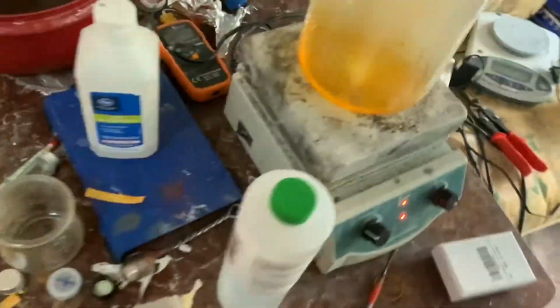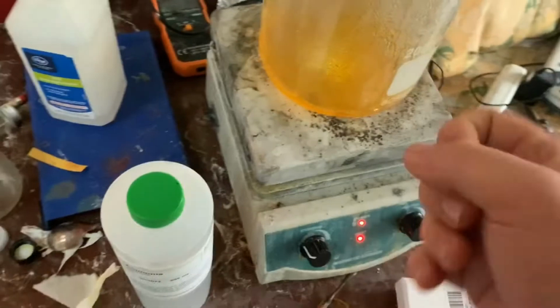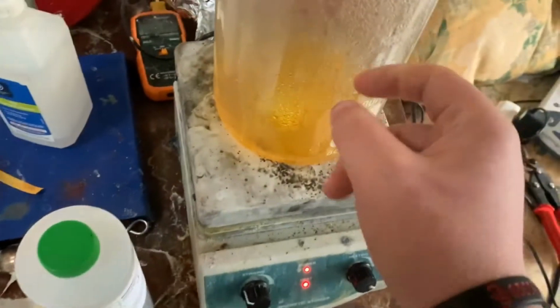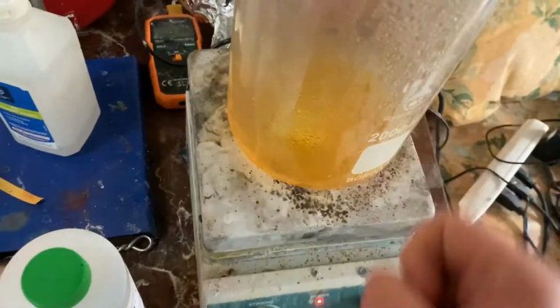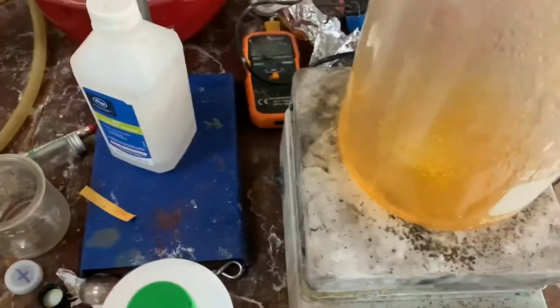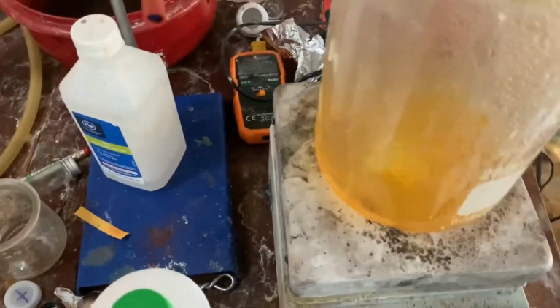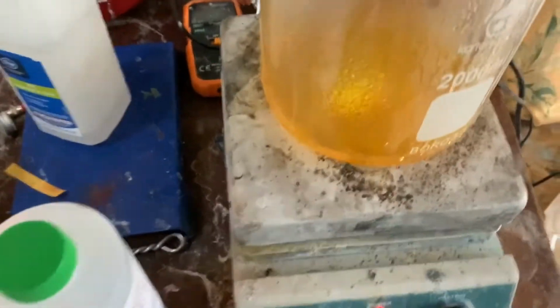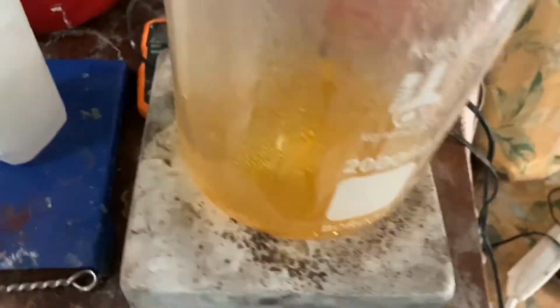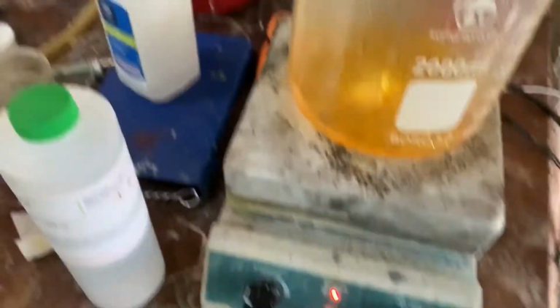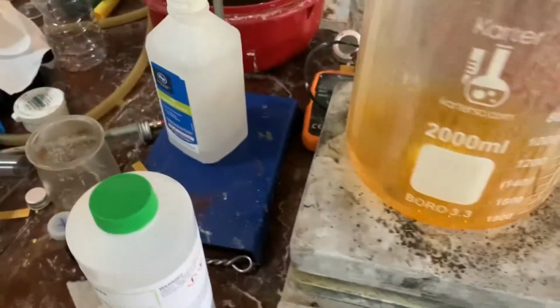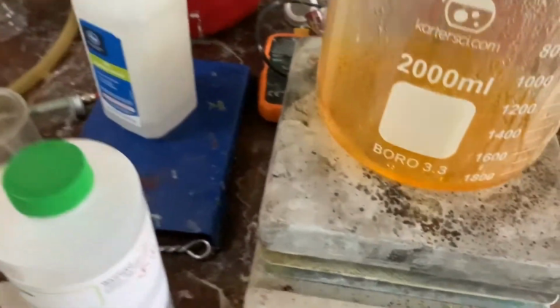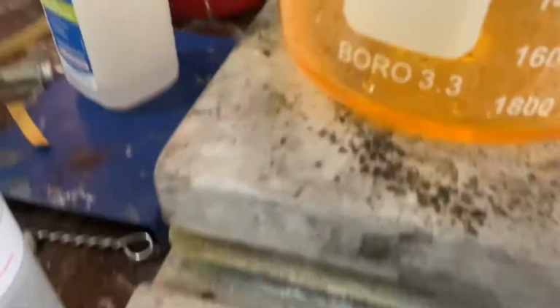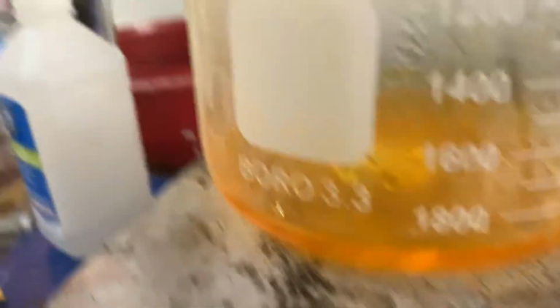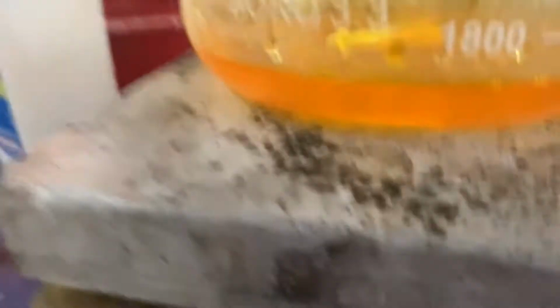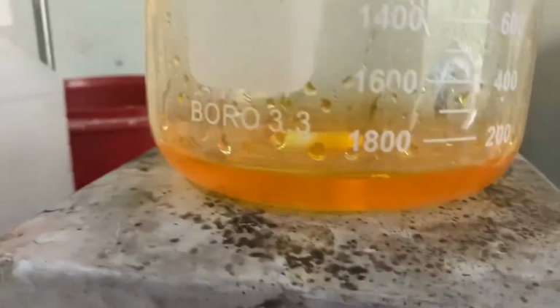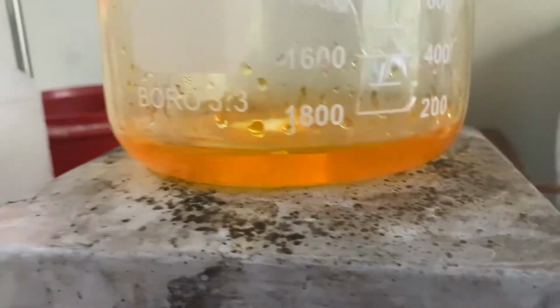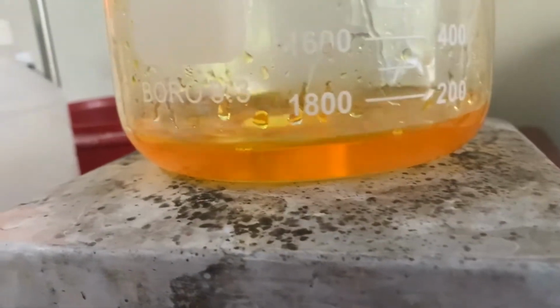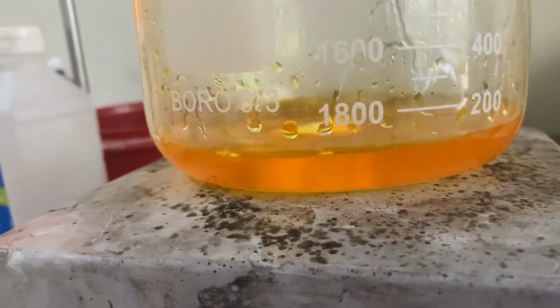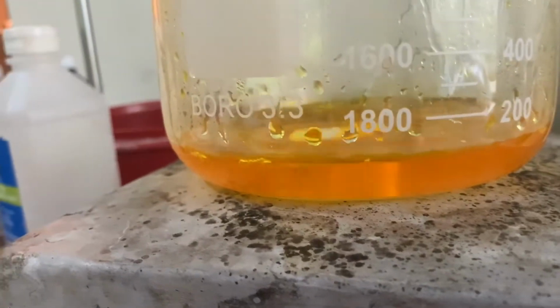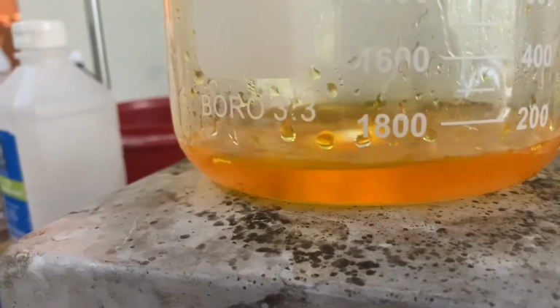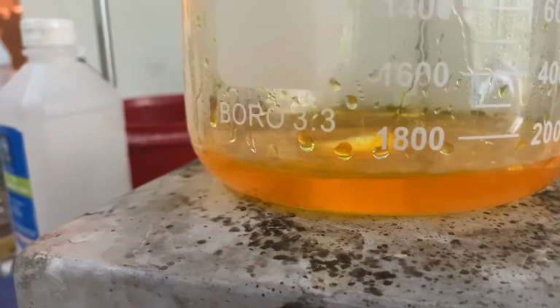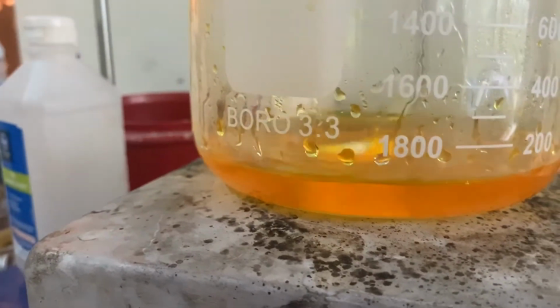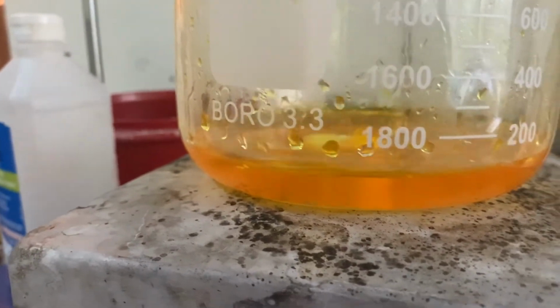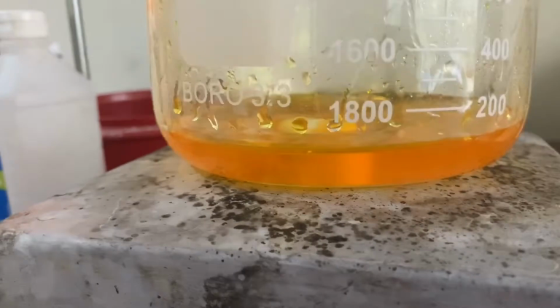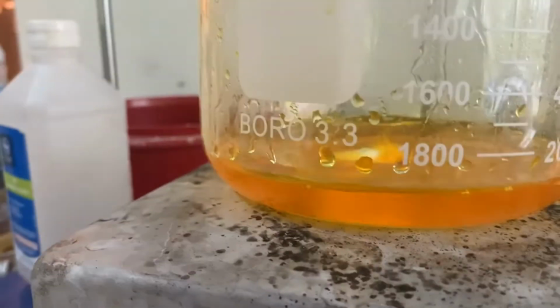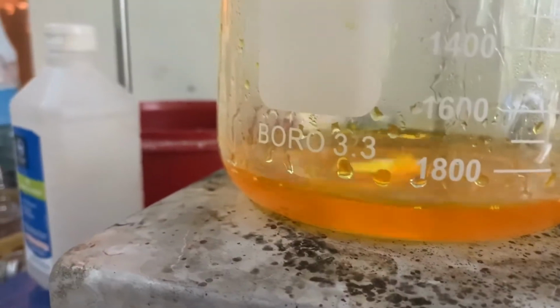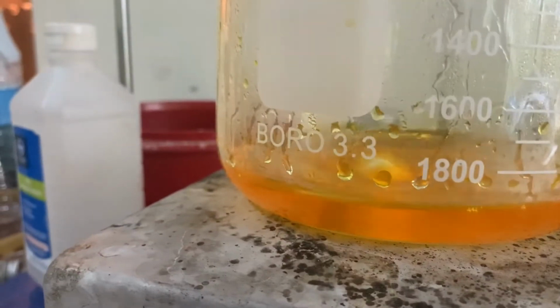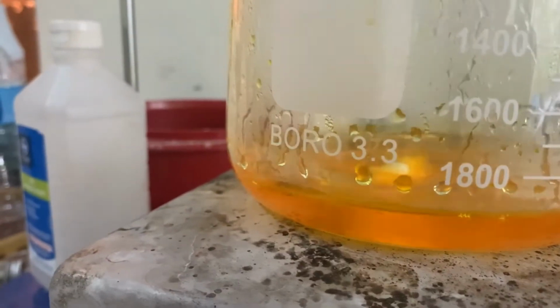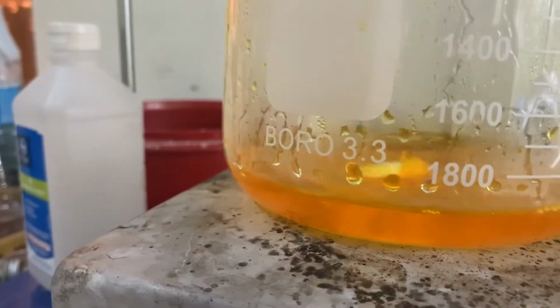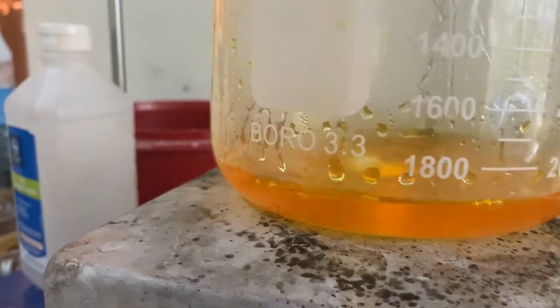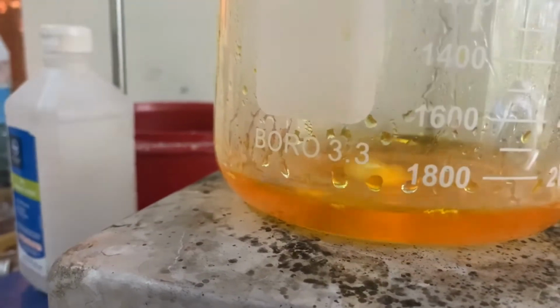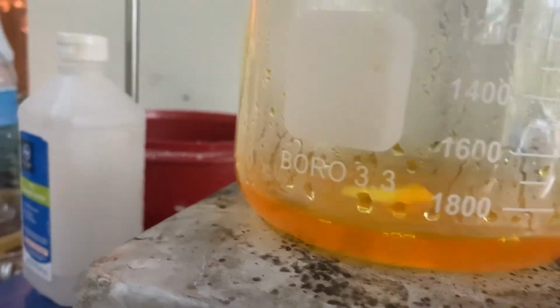We're going to boil this down a bit — to about 50 milliliters, maybe less than that. I'm going to try to get the maximum amount of ammonium picrate I can out of this.